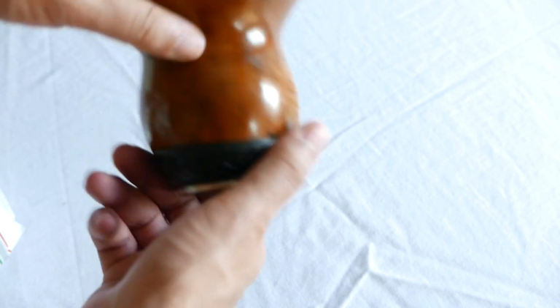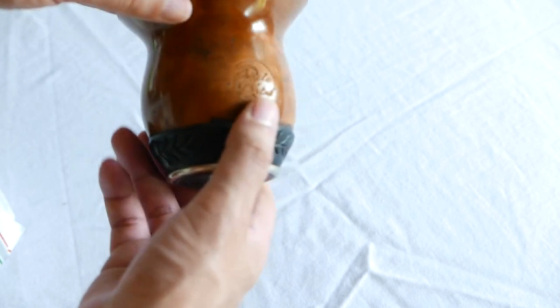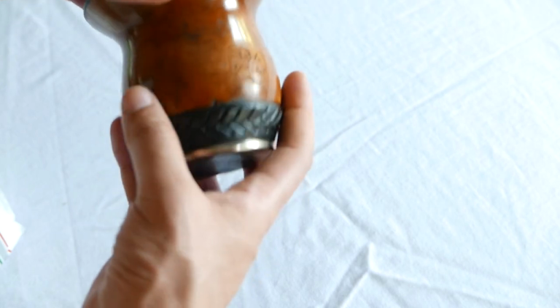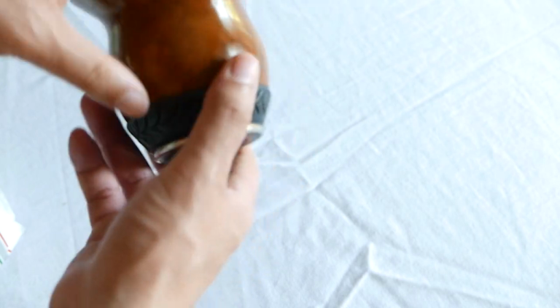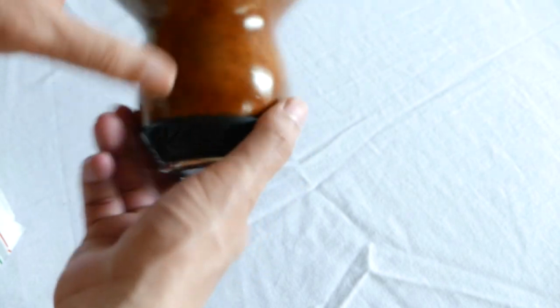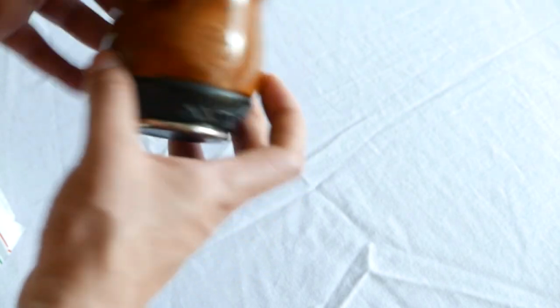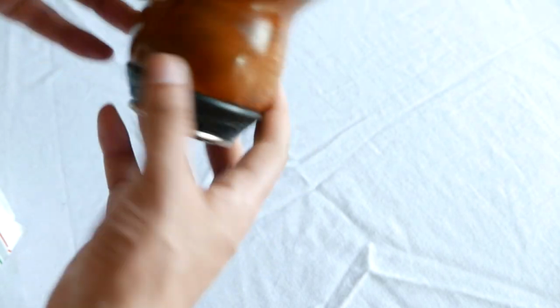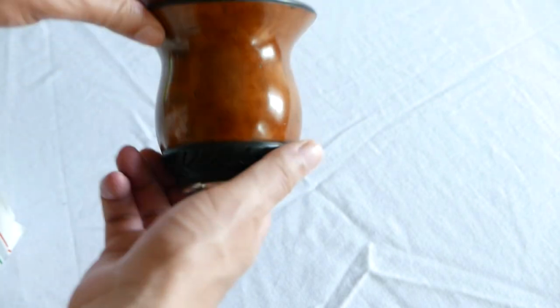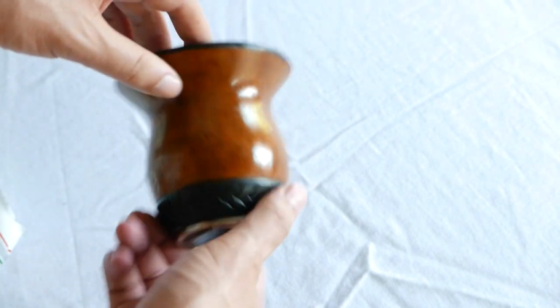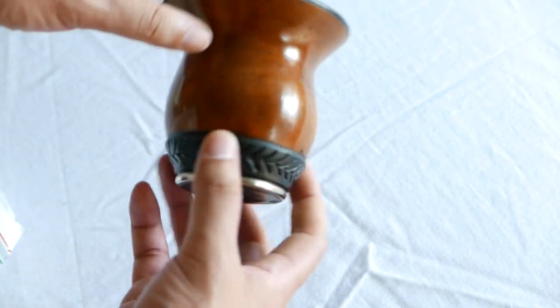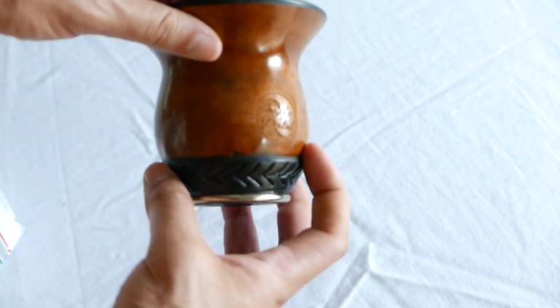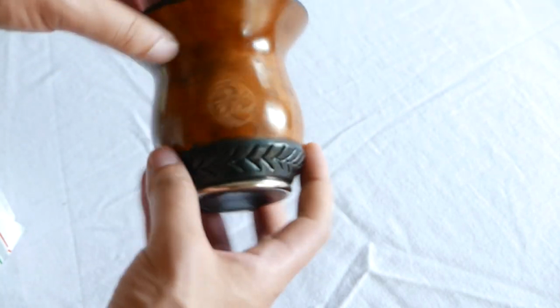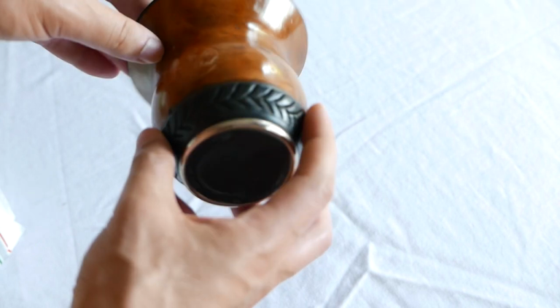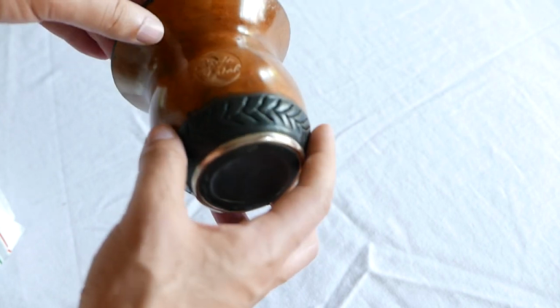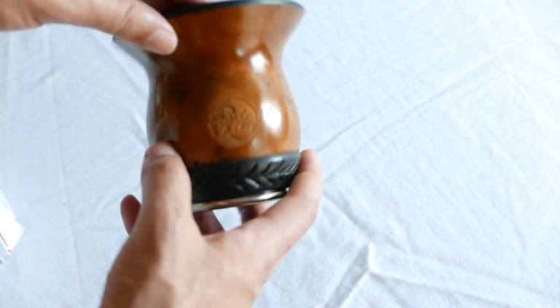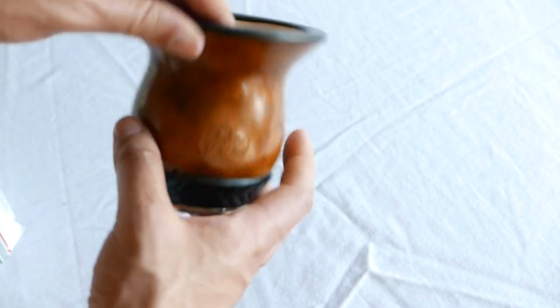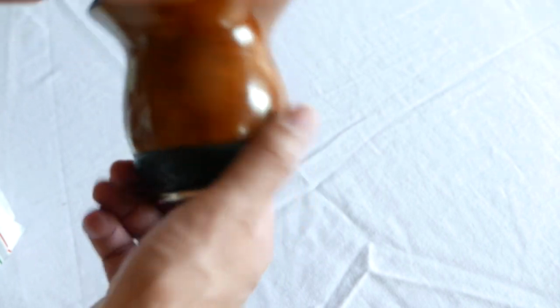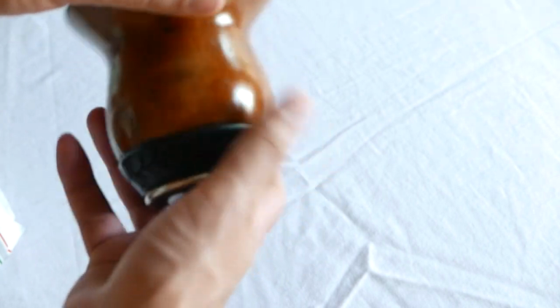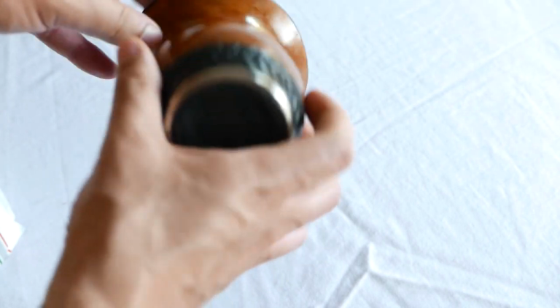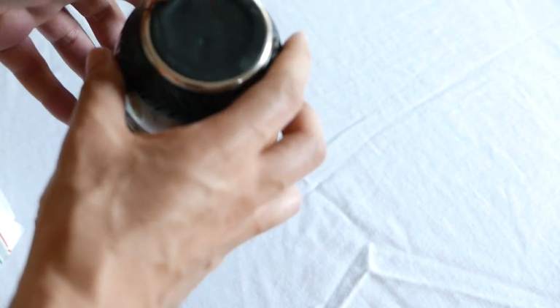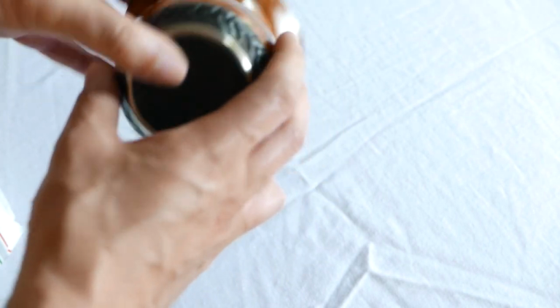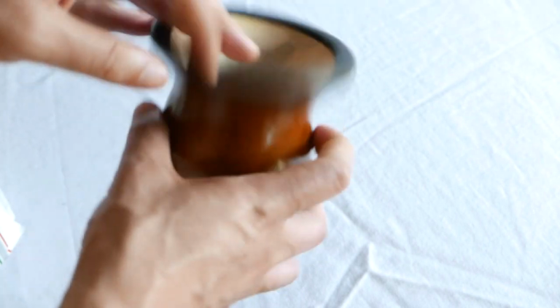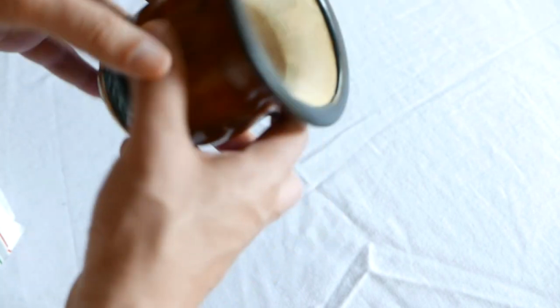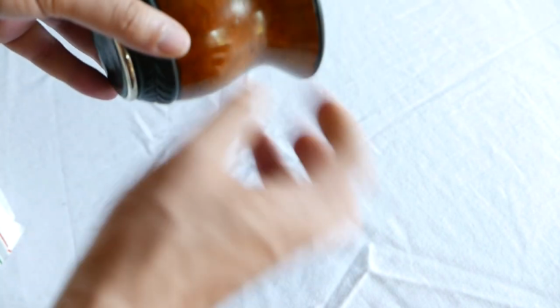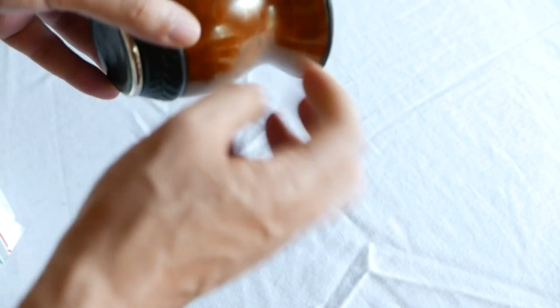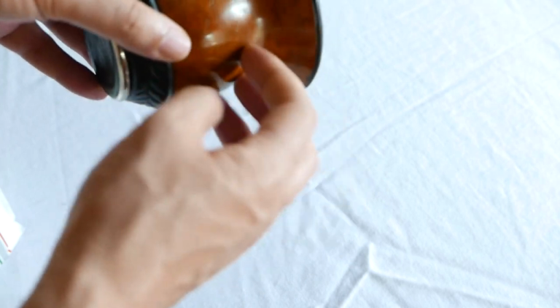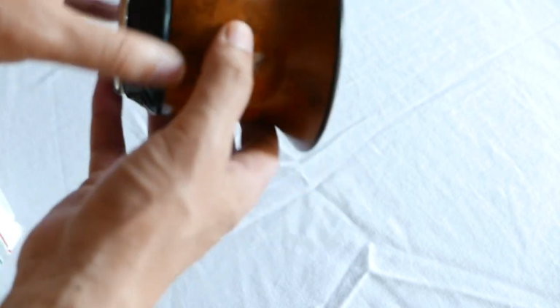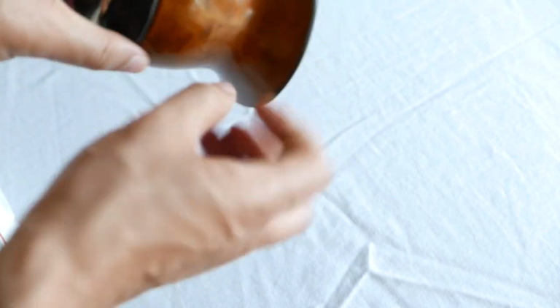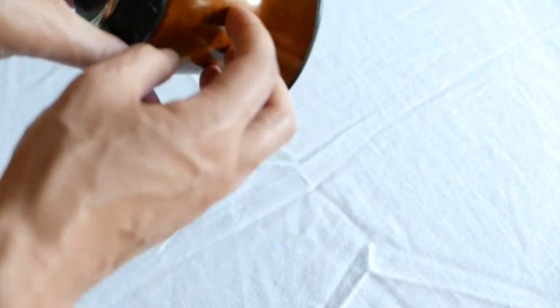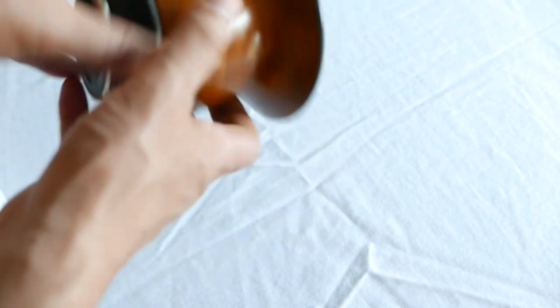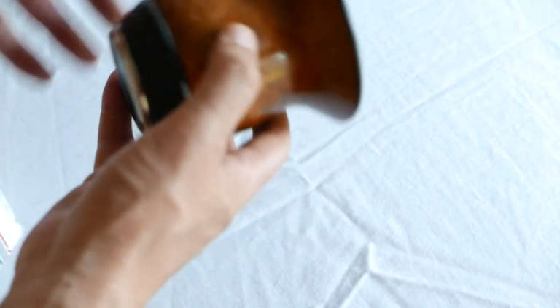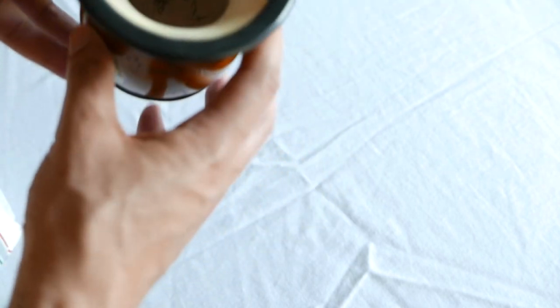Maybe you've seen this beautiful baby right here. This is the Sabado Cup handmade cuia — not a gourd, a cuia. That's what they call it in southern Brazil. It's basically a calabash gourd, a squash plant, or porongo if you will.